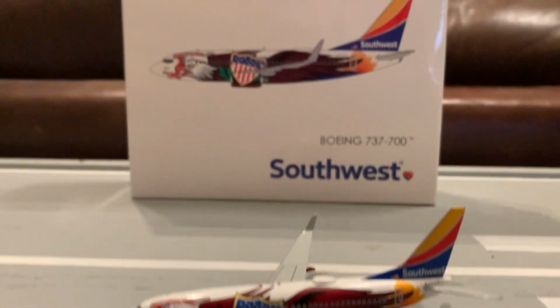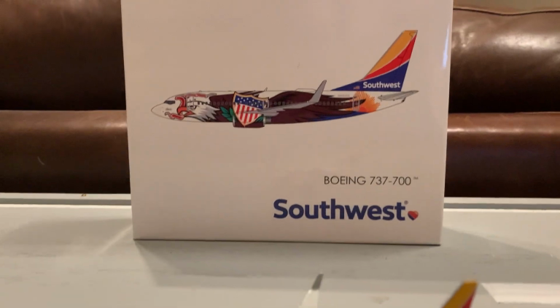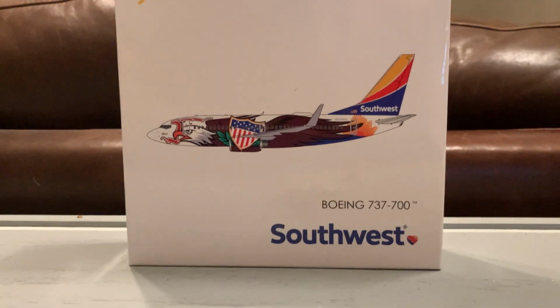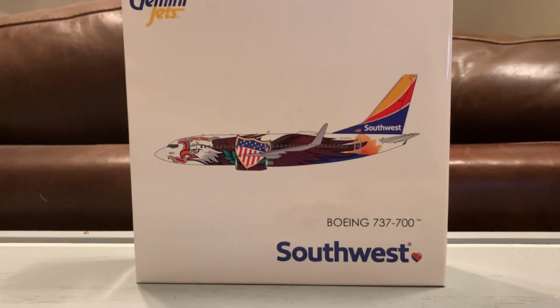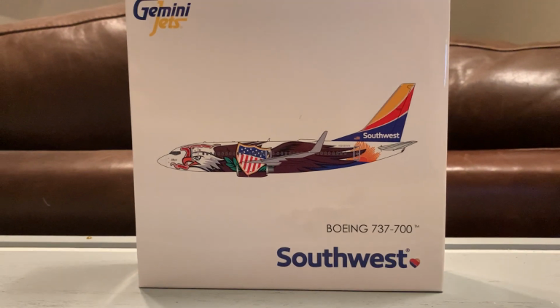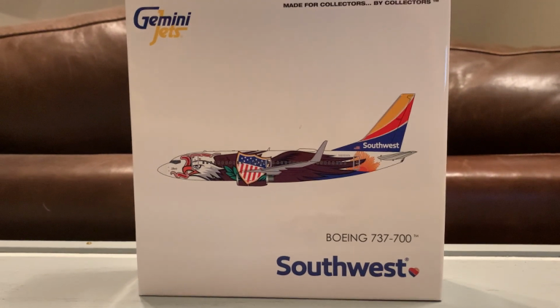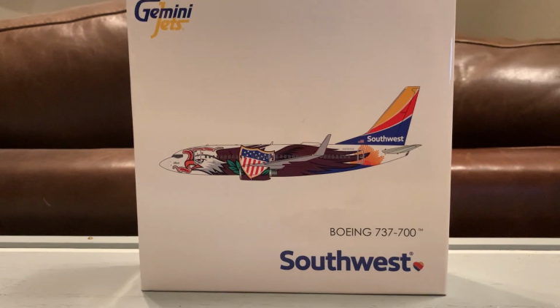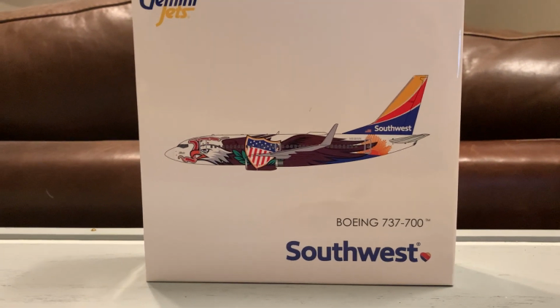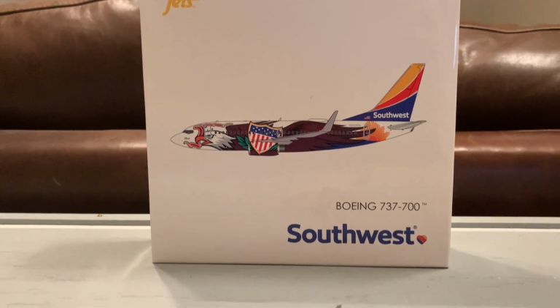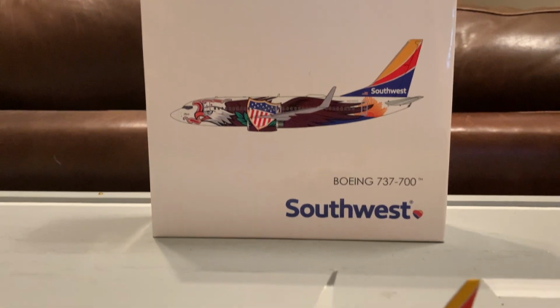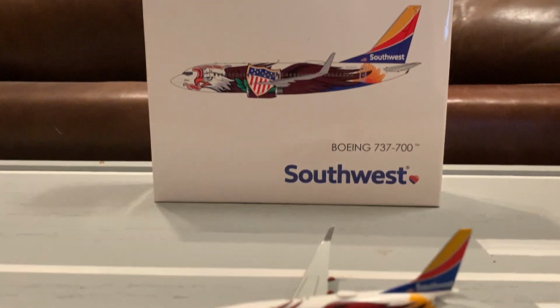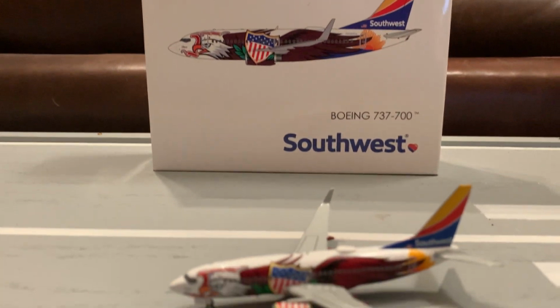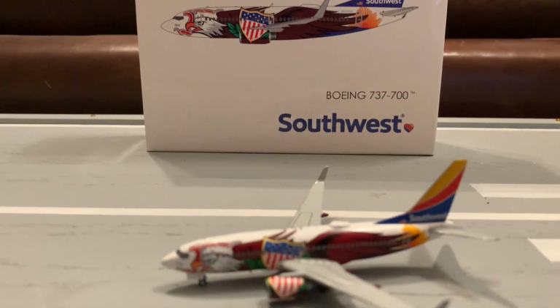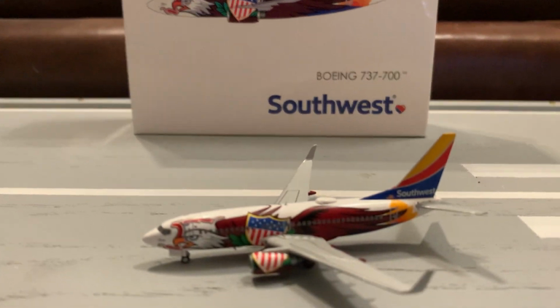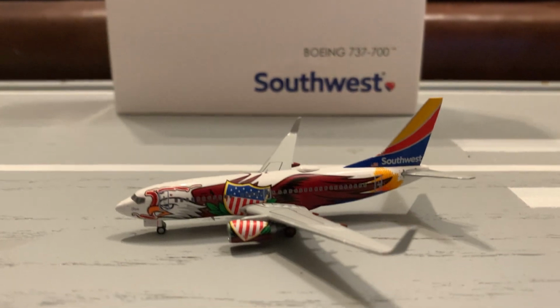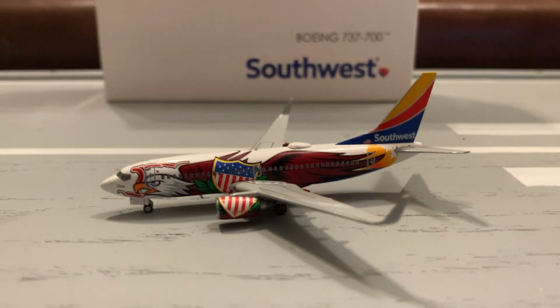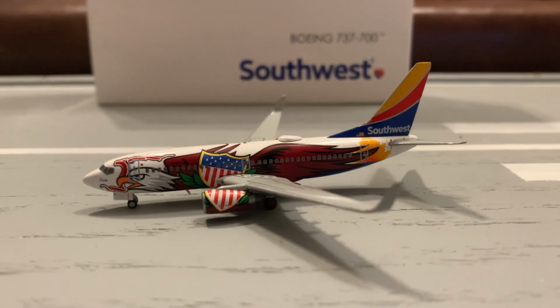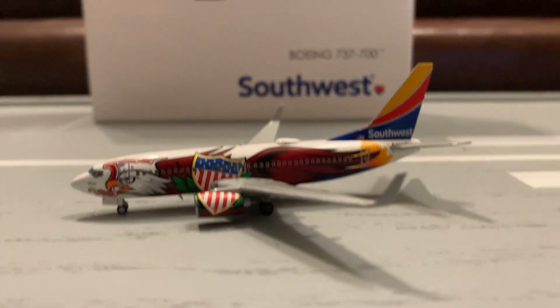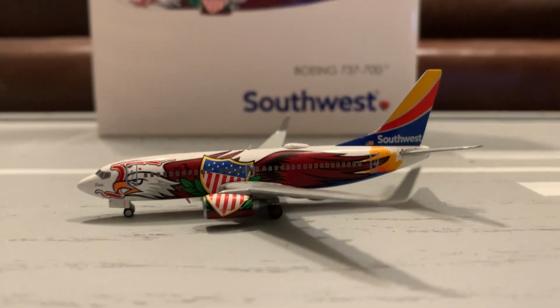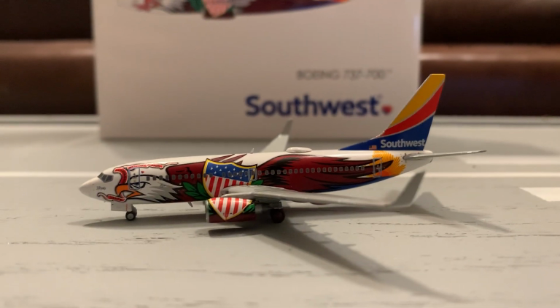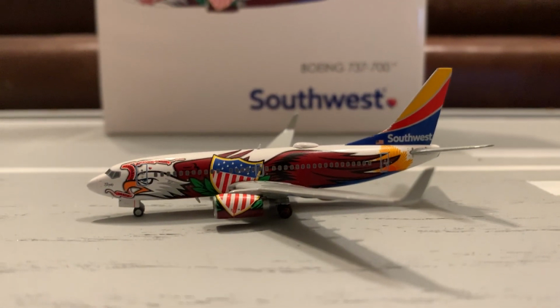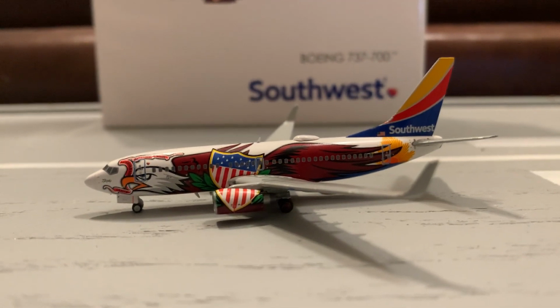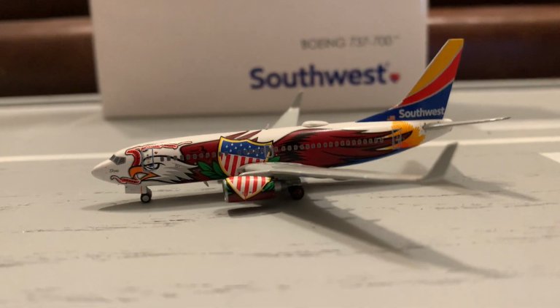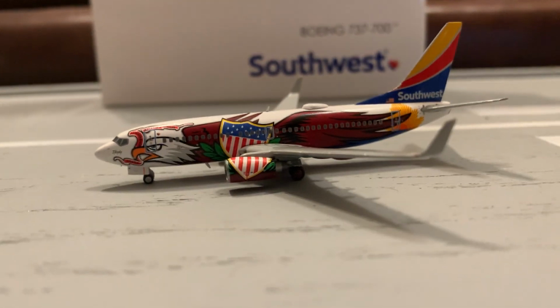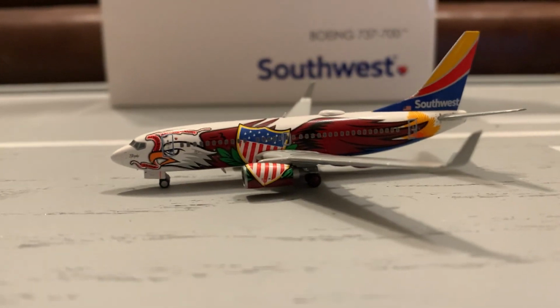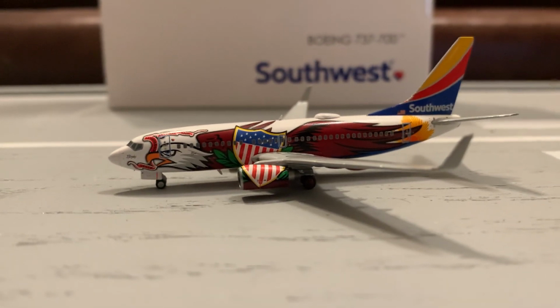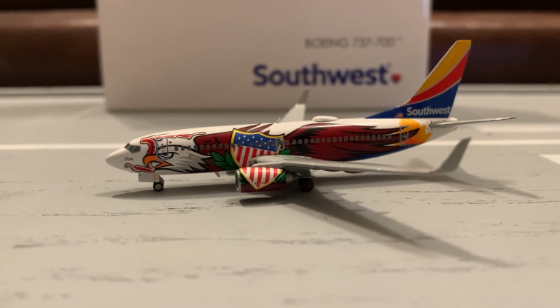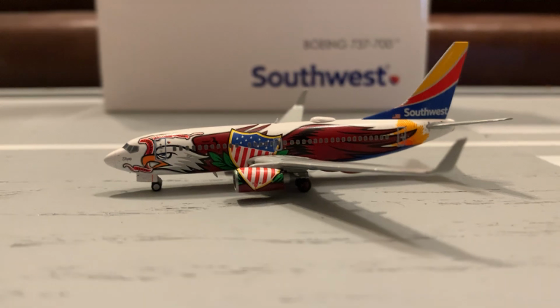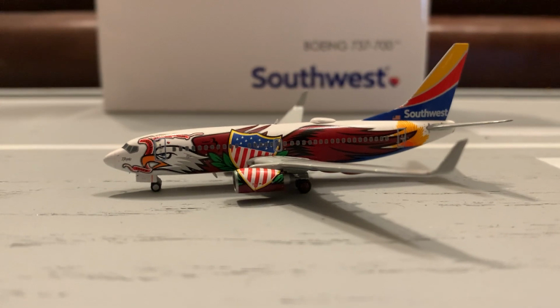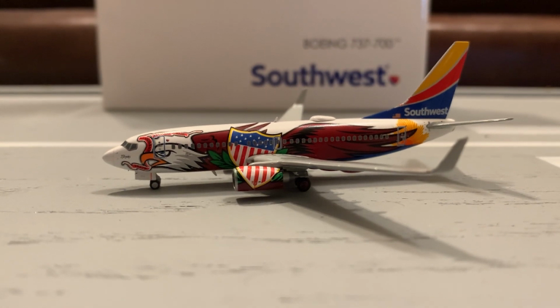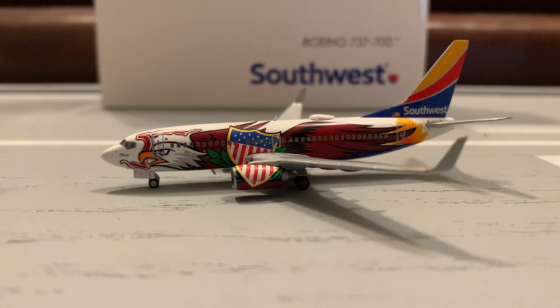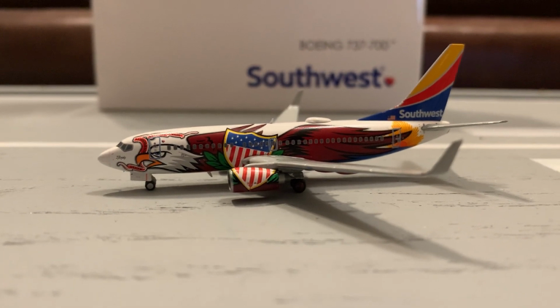I won't be focusing on the box as much. First impression: this model is great. I really love this model. This is one of my favorite models in my collection. They did a really good job on this model, even though it's retired. This is a really nice model indeed.